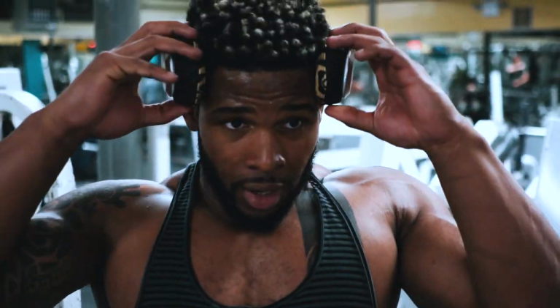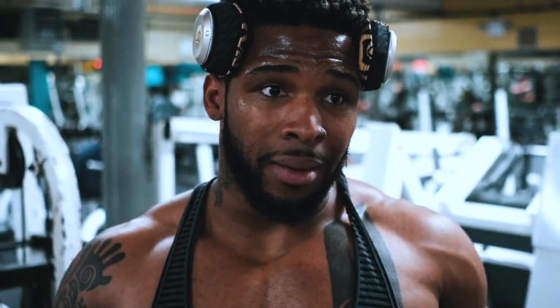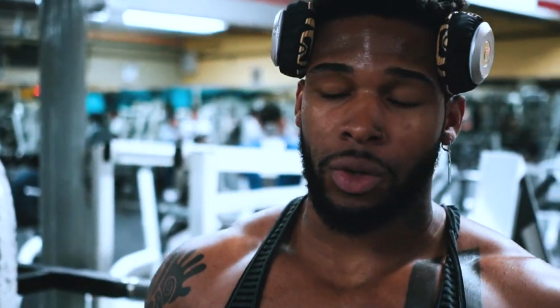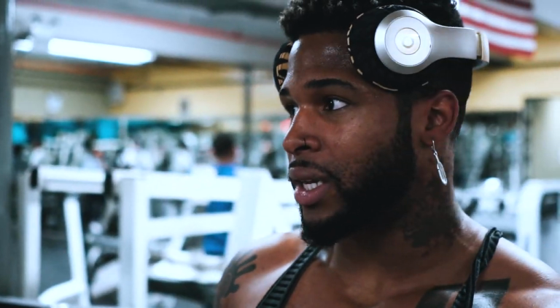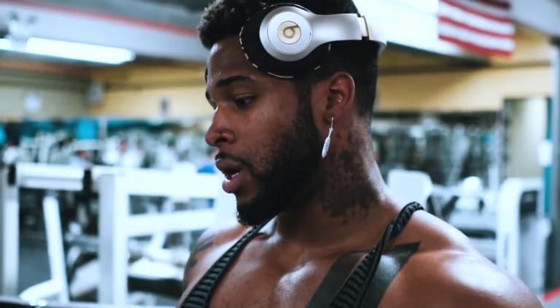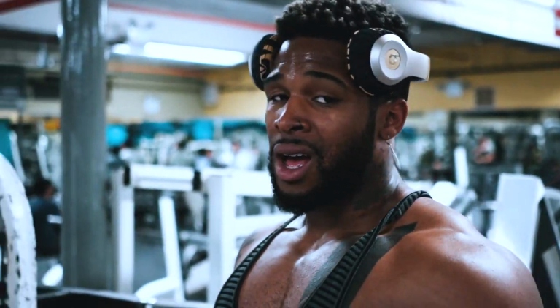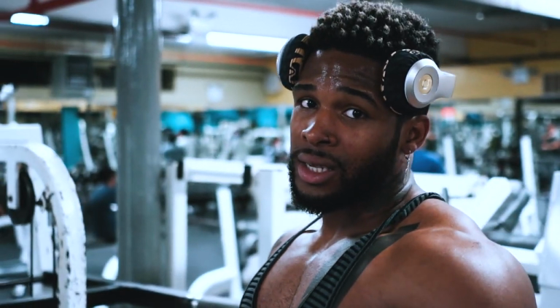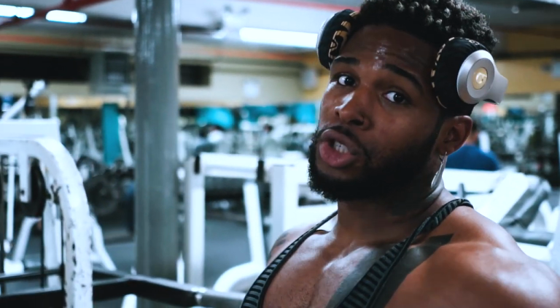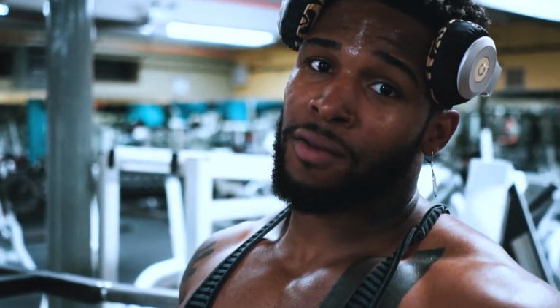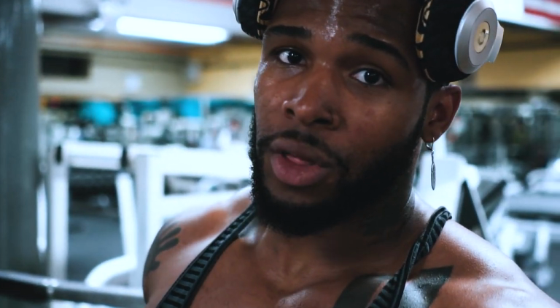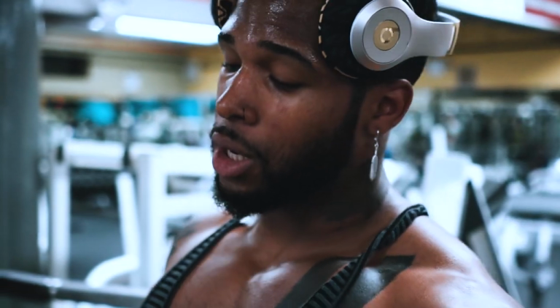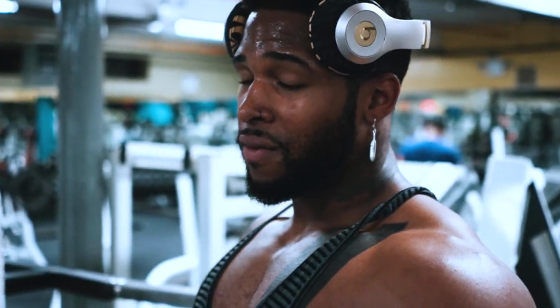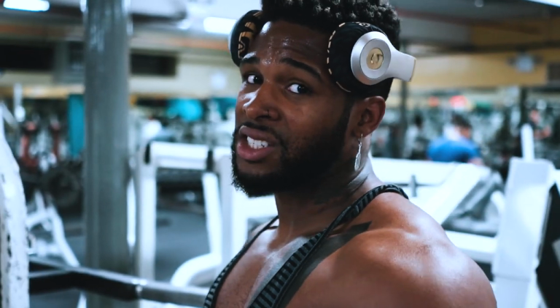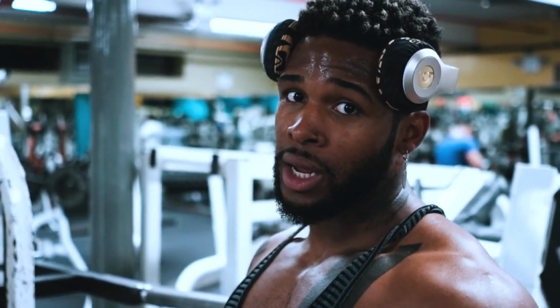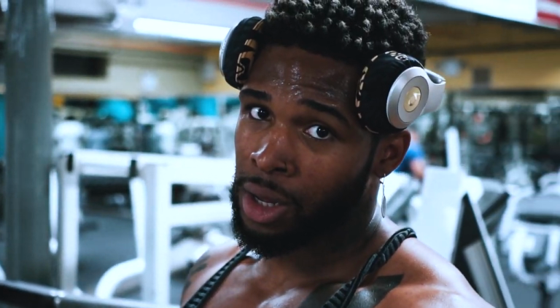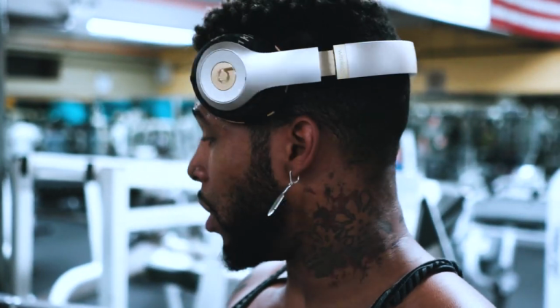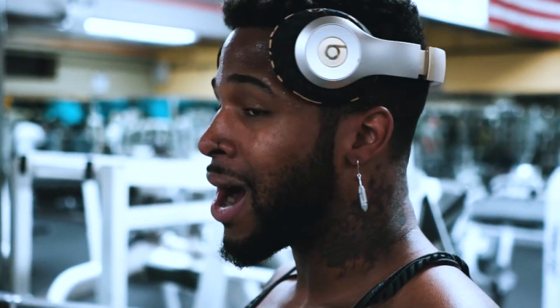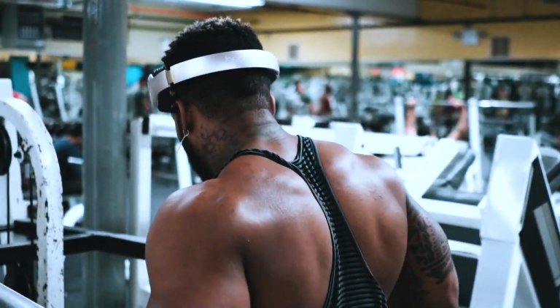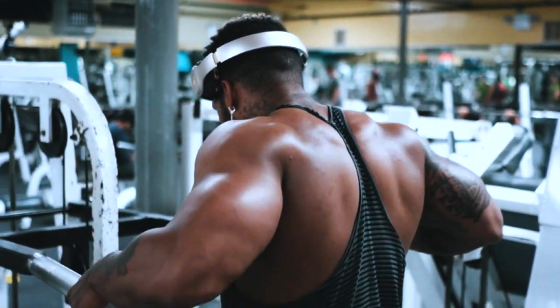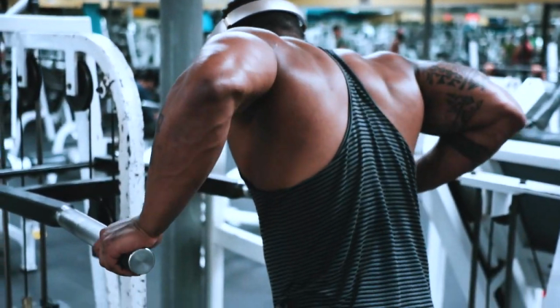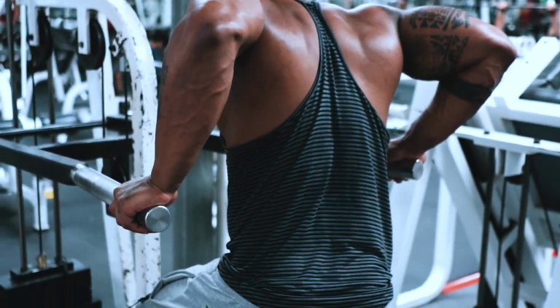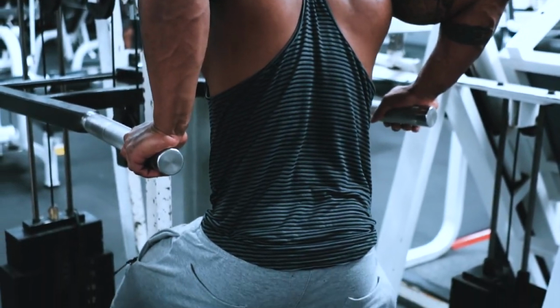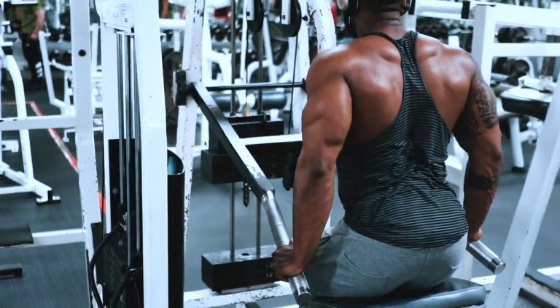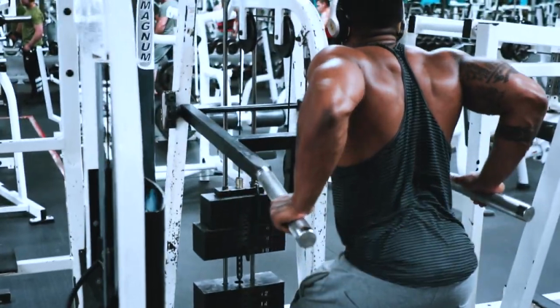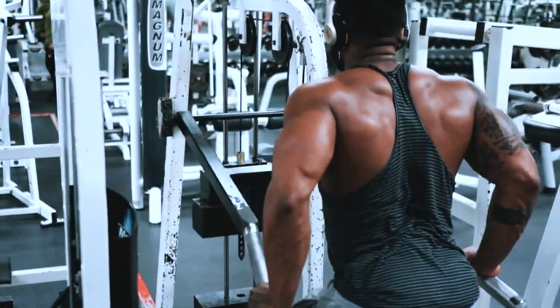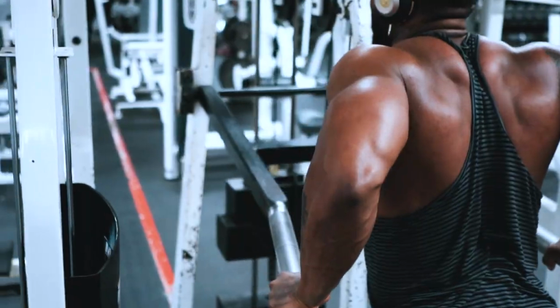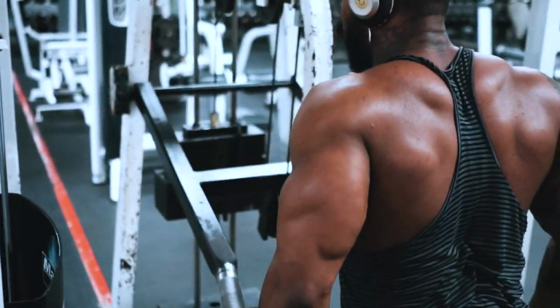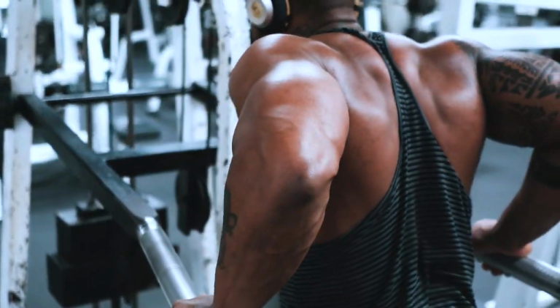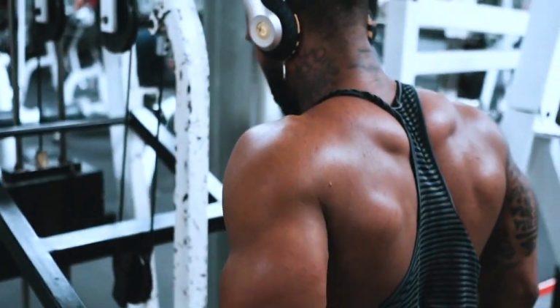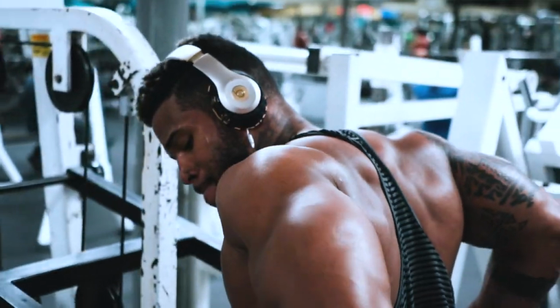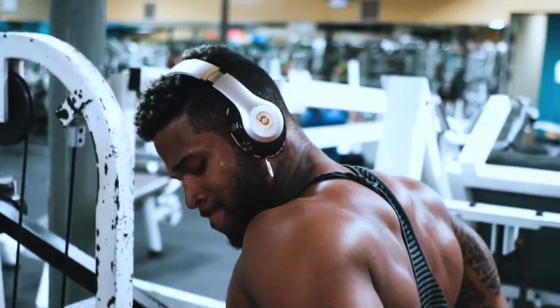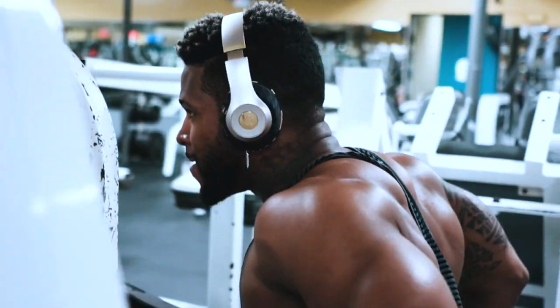We got a dip machine, so we're gonna do this — get some super high volume with it. Five sets of 20, dropping it out. It's kind of like a chest-to-tricep transition, then another tricep exercise, and then we're gonna end it and complete the day.